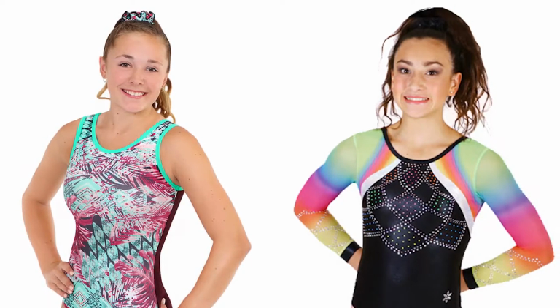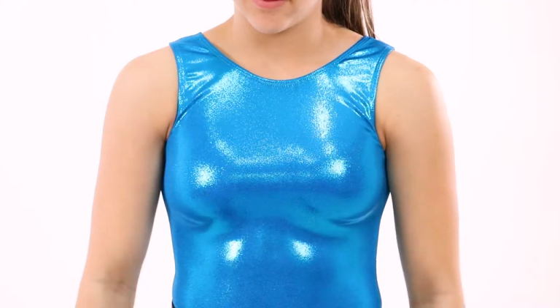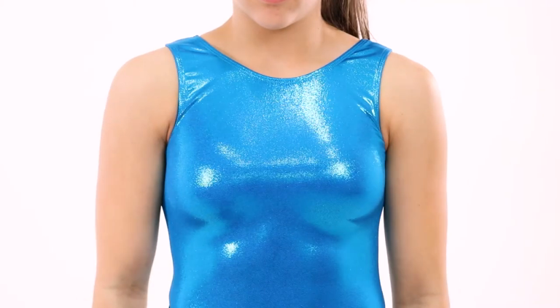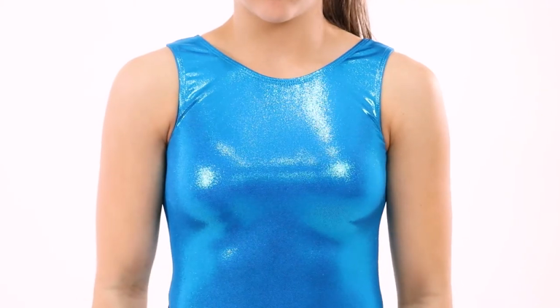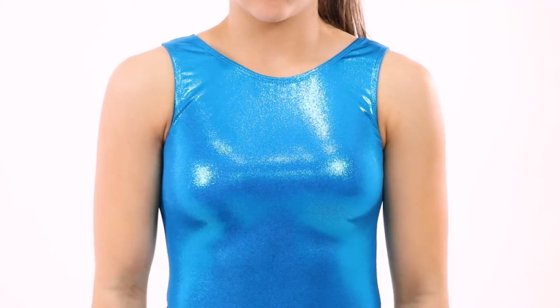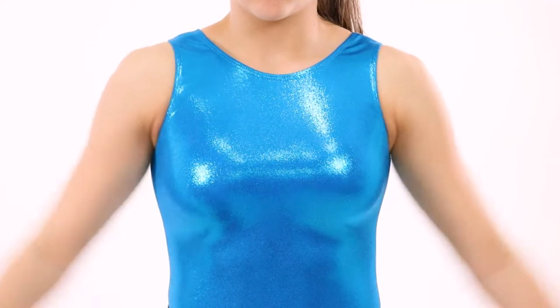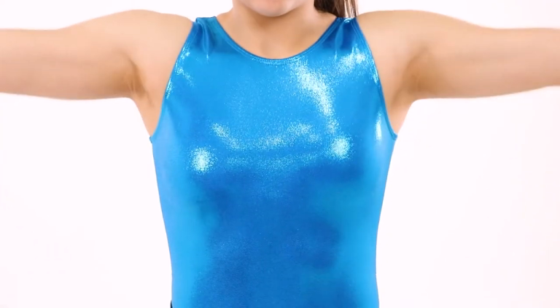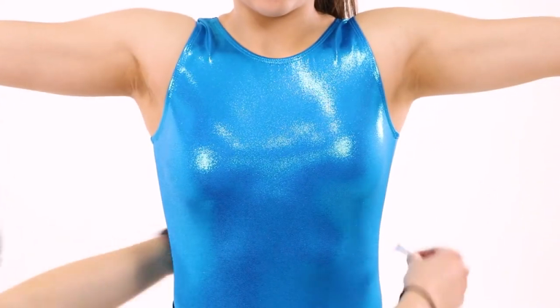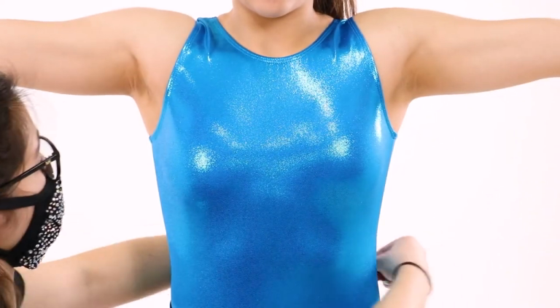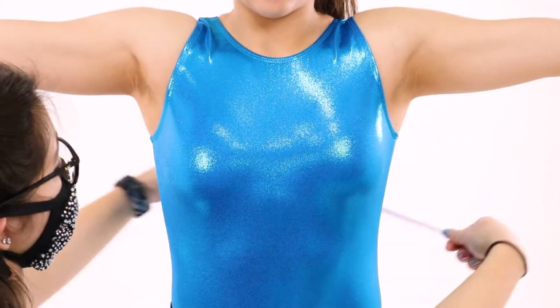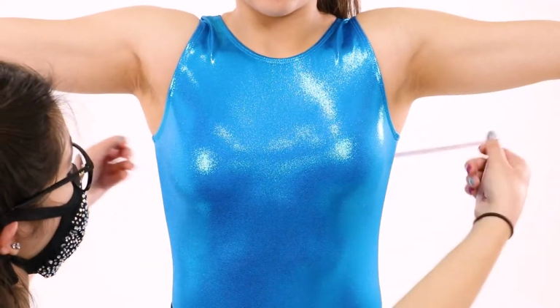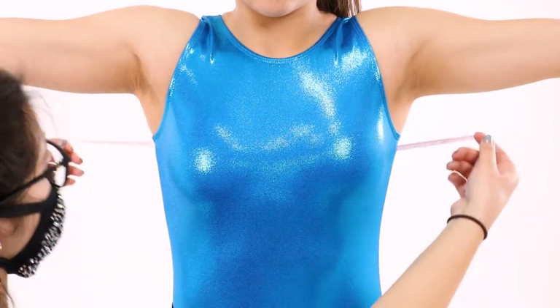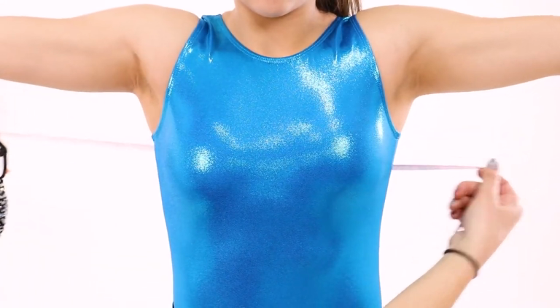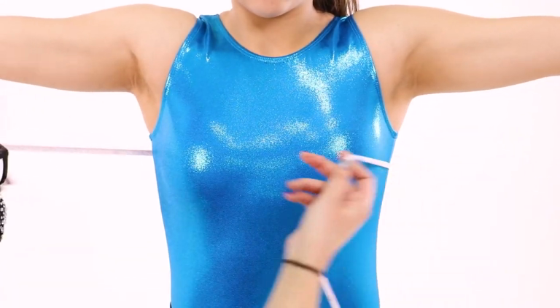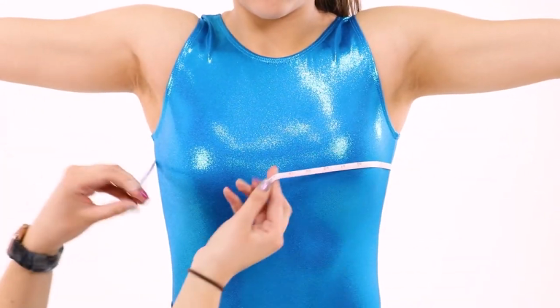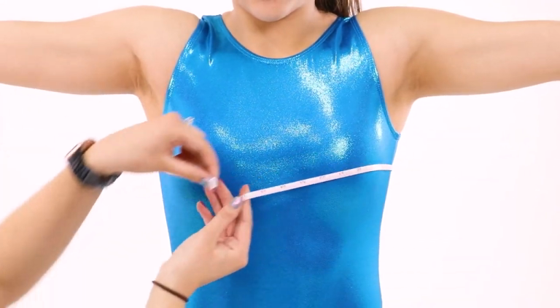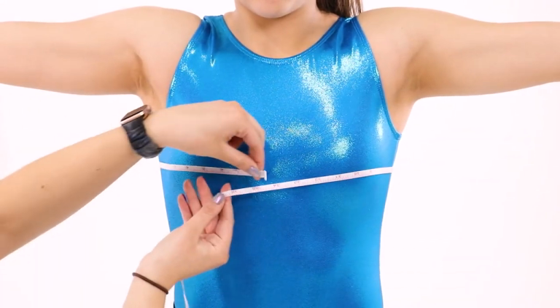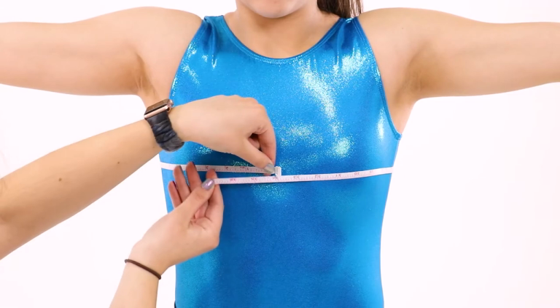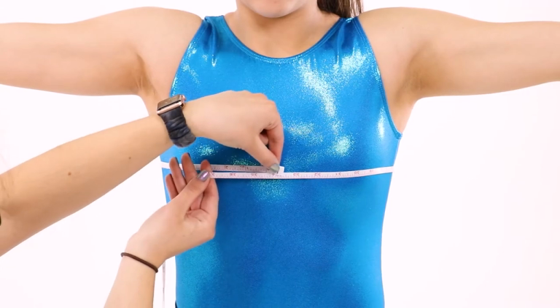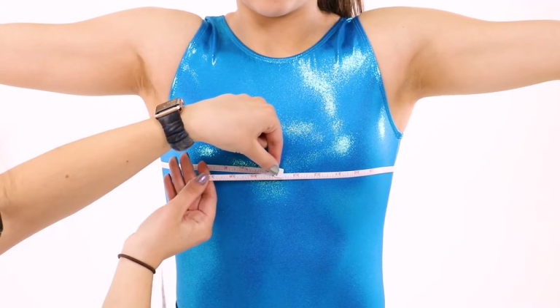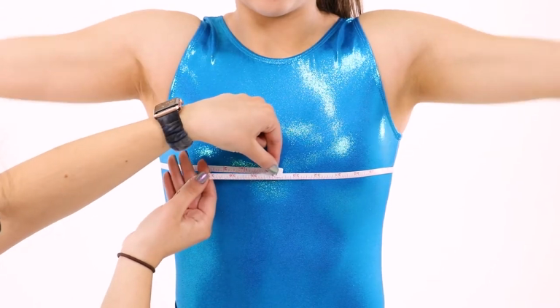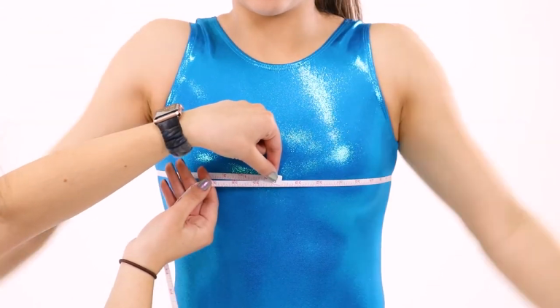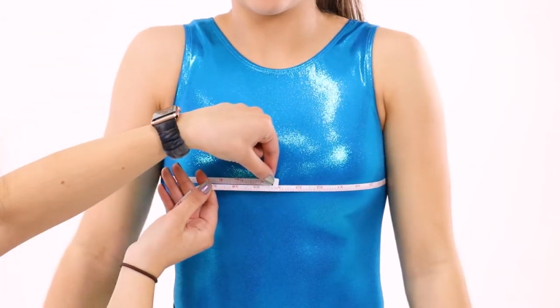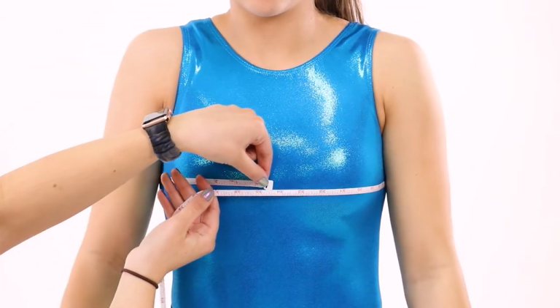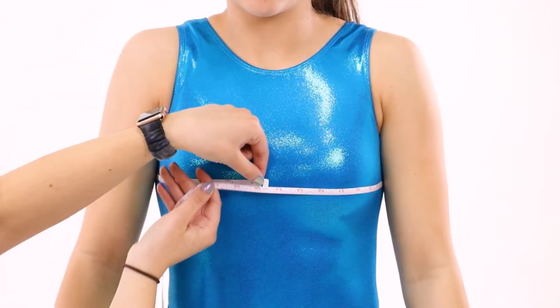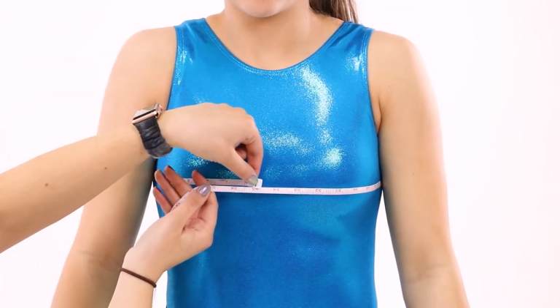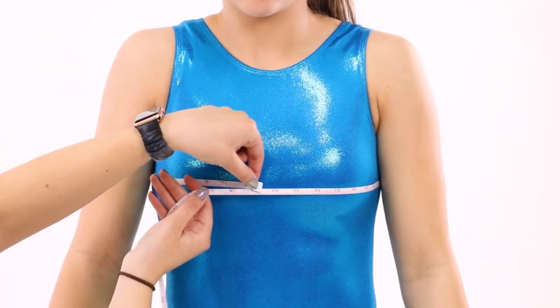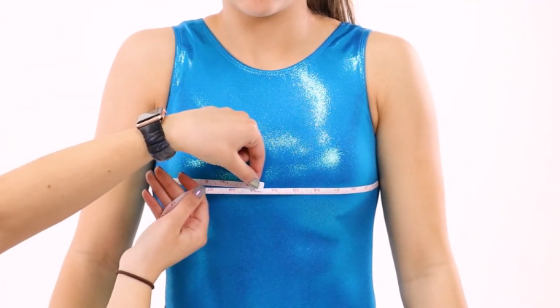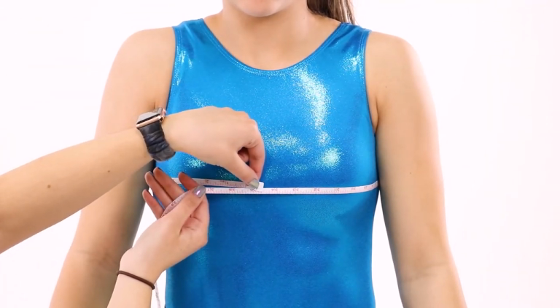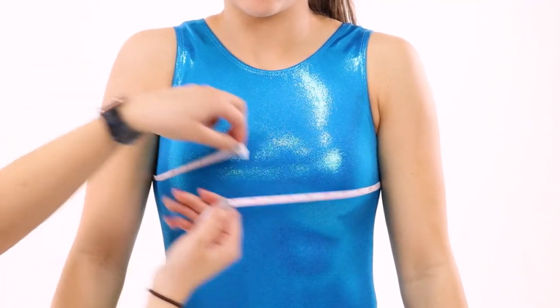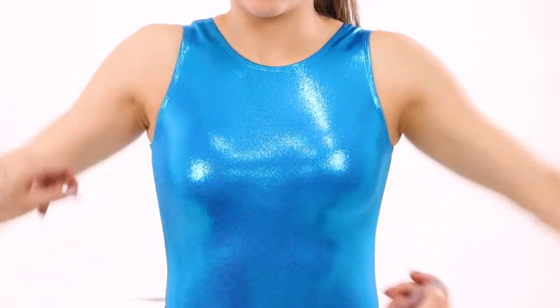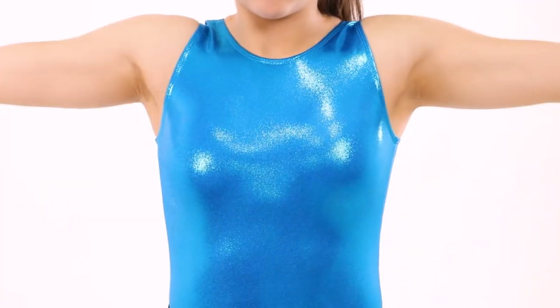To measure for the chest, start by having the gymnast stand tall and relaxed with their feet together. Wrap the measuring tape around the widest part of the chest and around the back to create a loop. Make sure the gymnast's arms are down but outside of the measuring tape before writing down the final measurement.